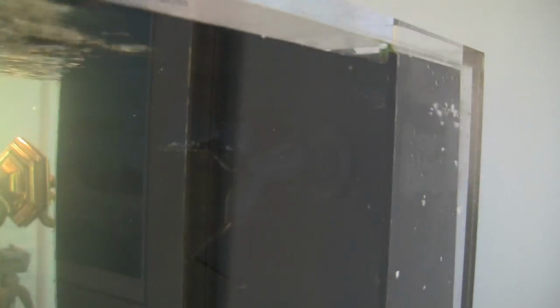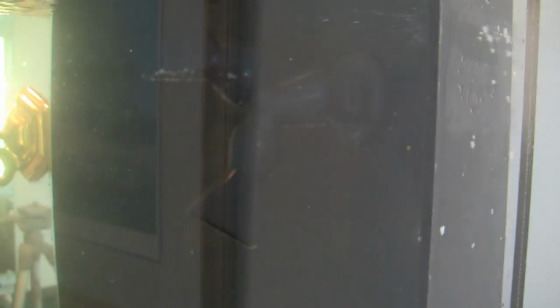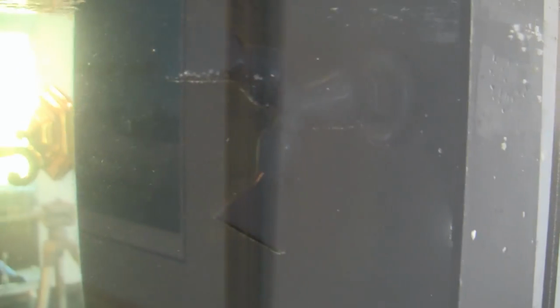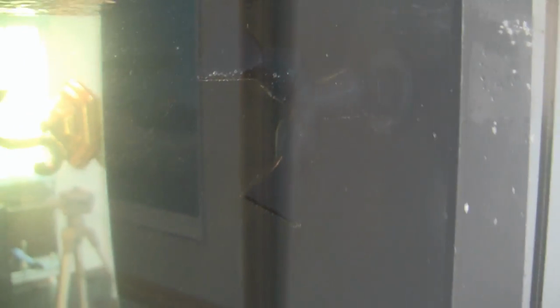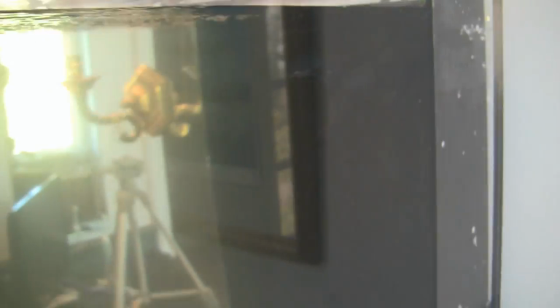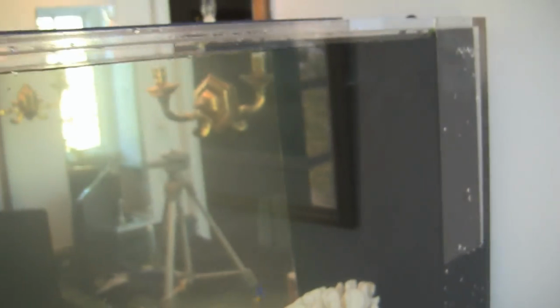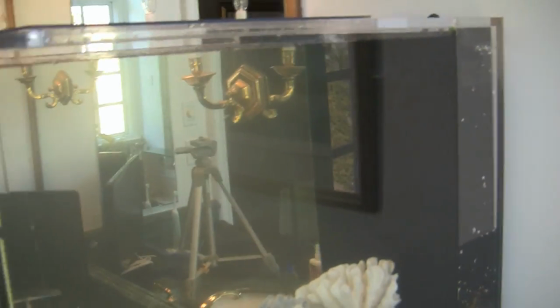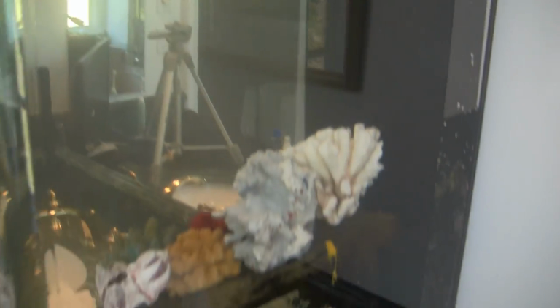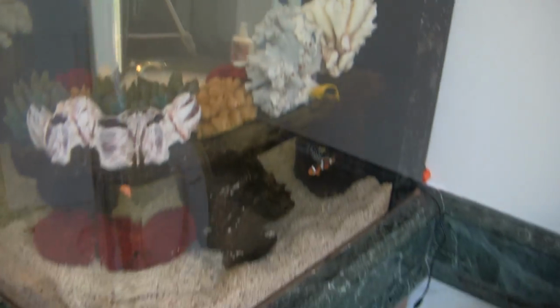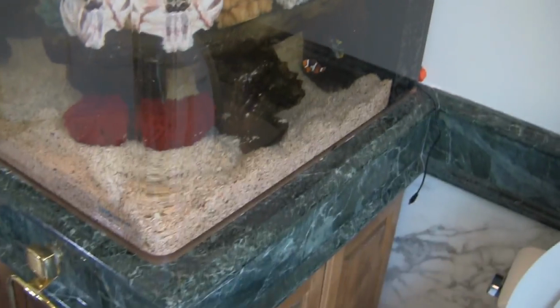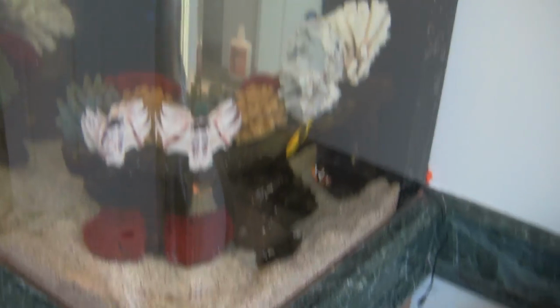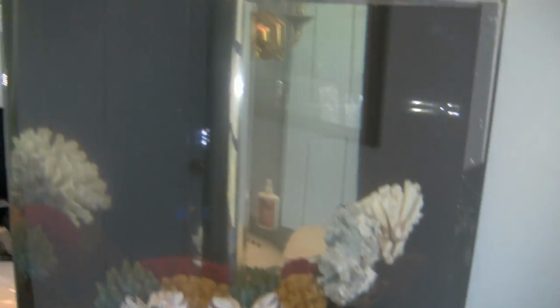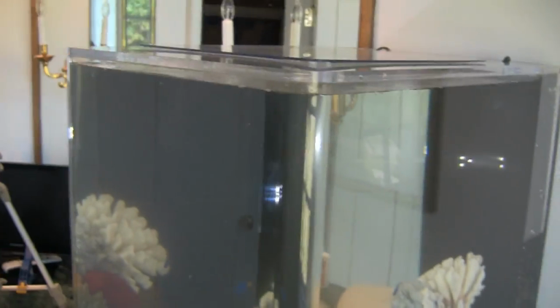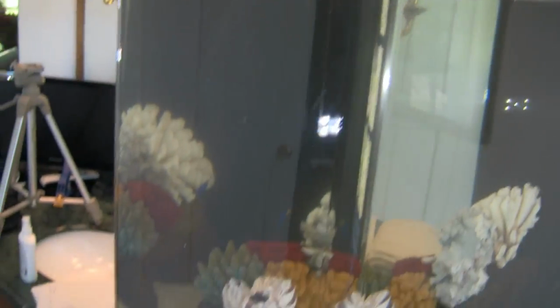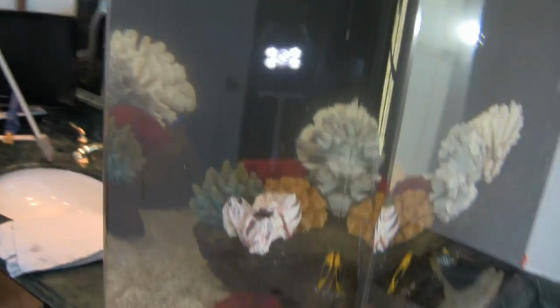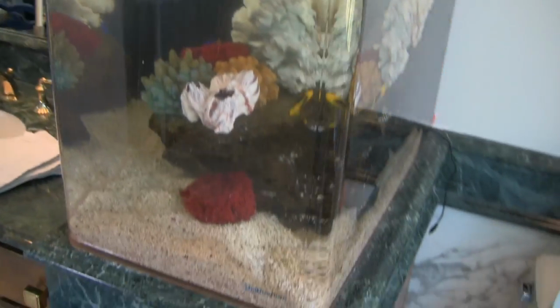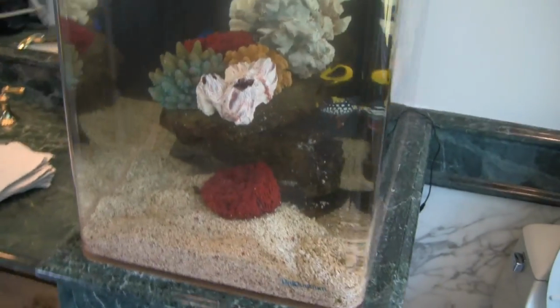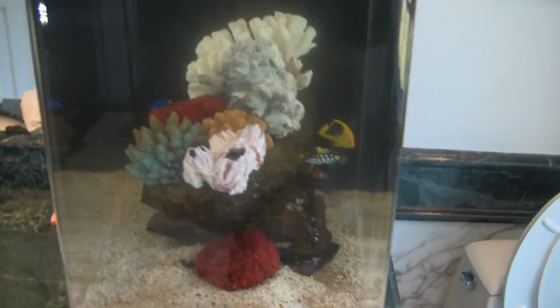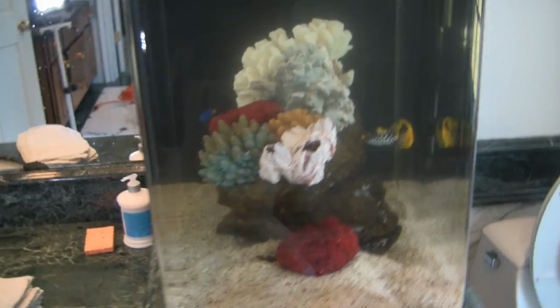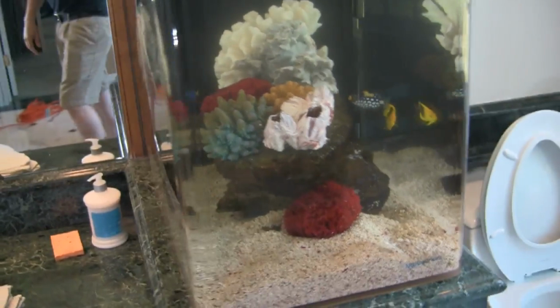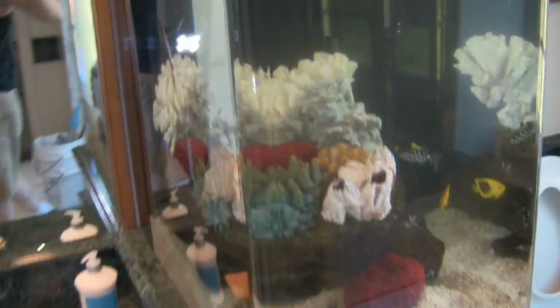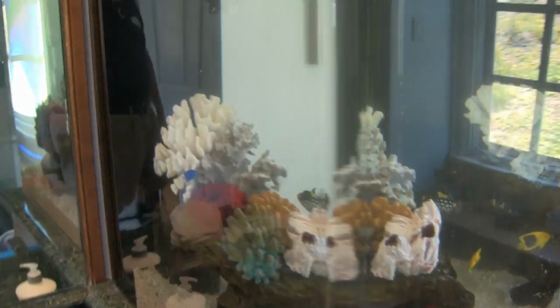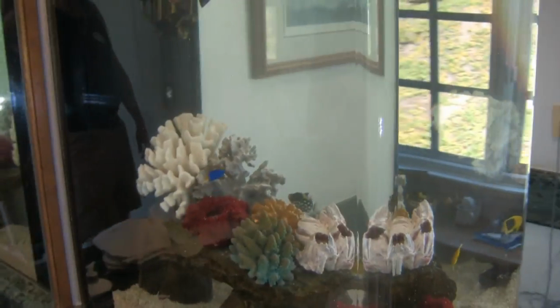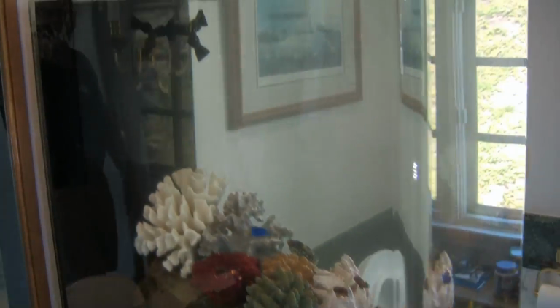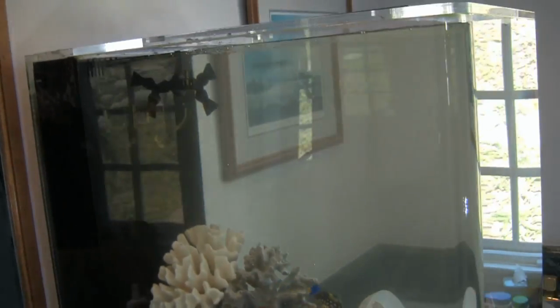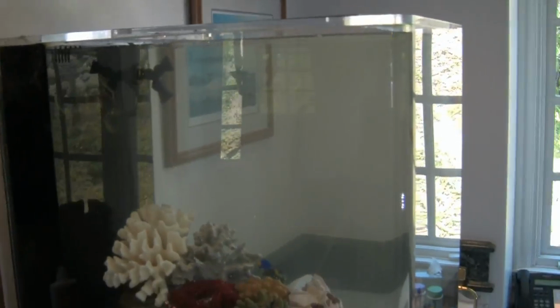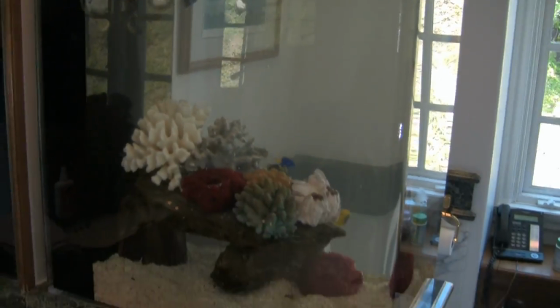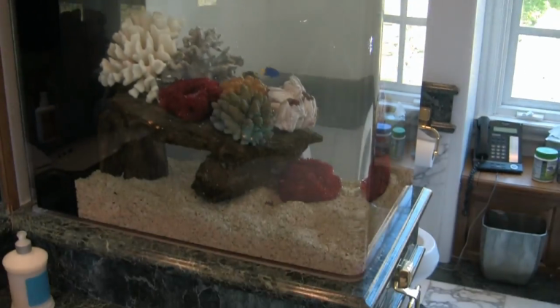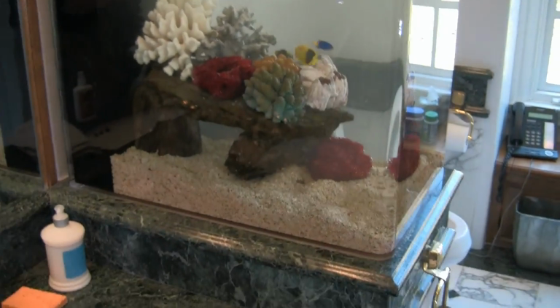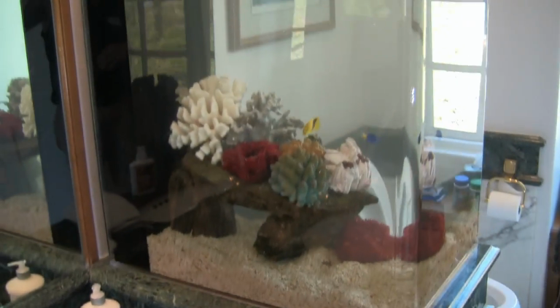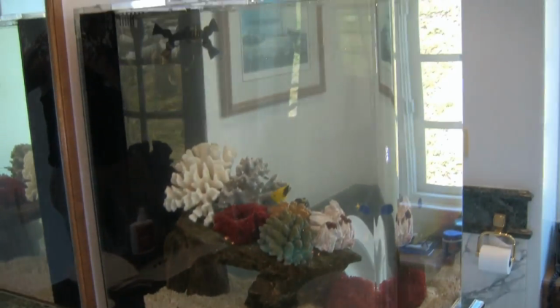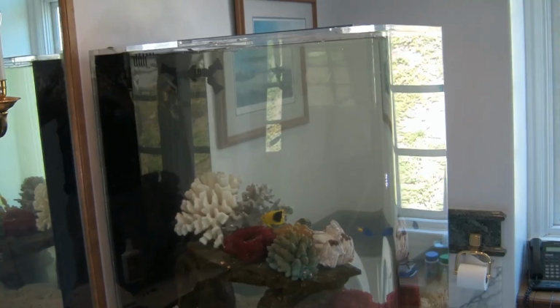Right there is where it discharges water back into the tank. I'm going to clean the outside, let this run for a little bit, and then come back and feed the tank so you can see the fish we've got in here.